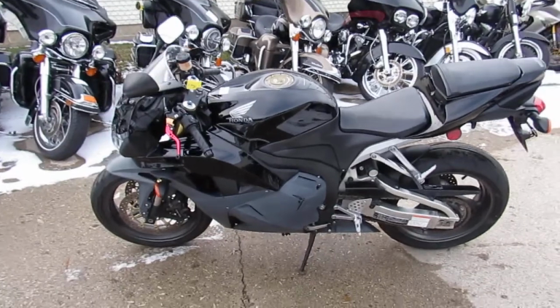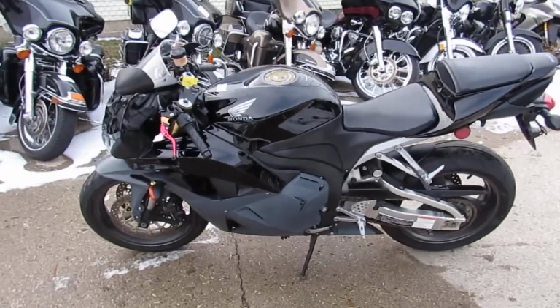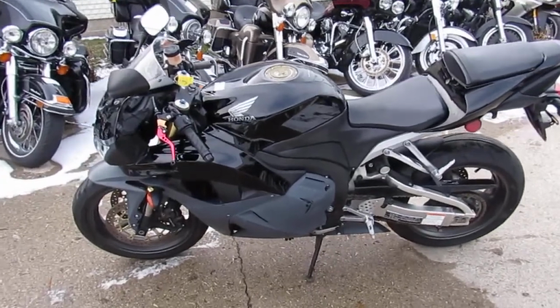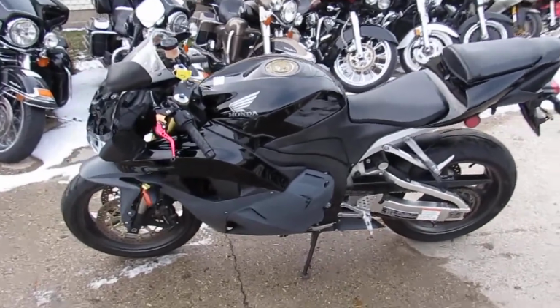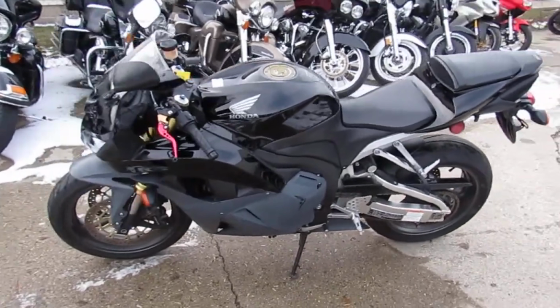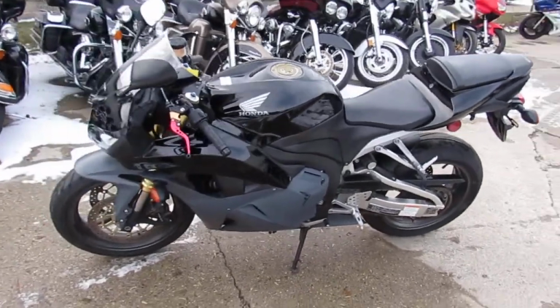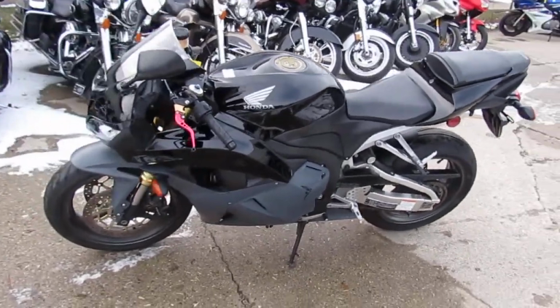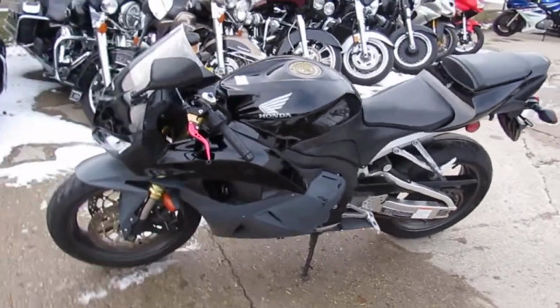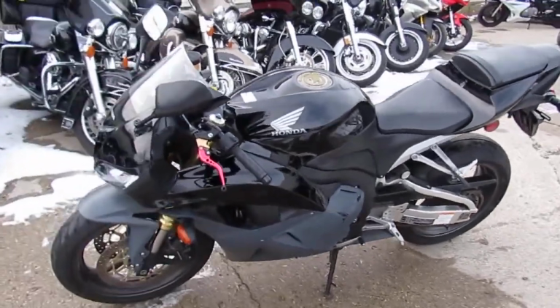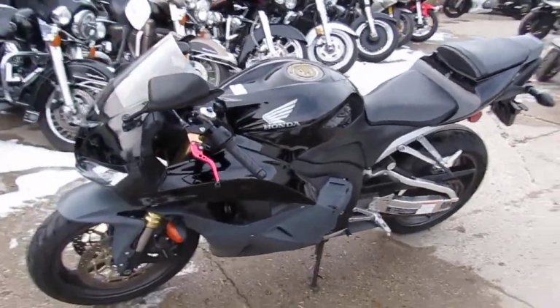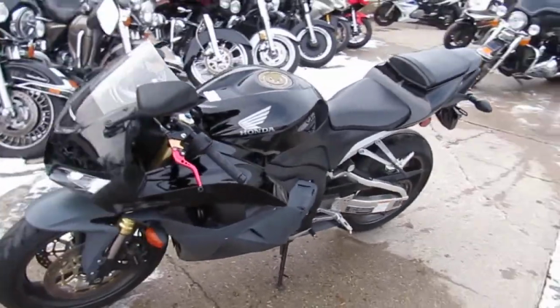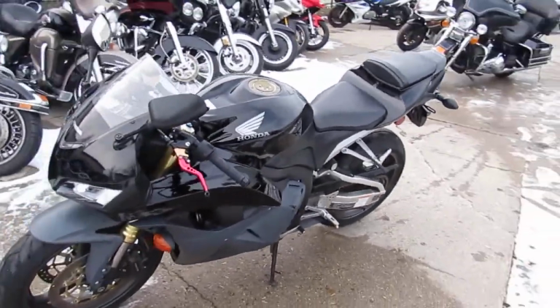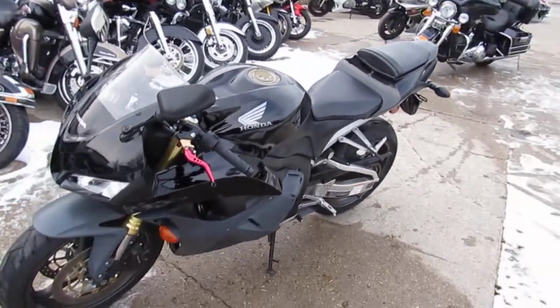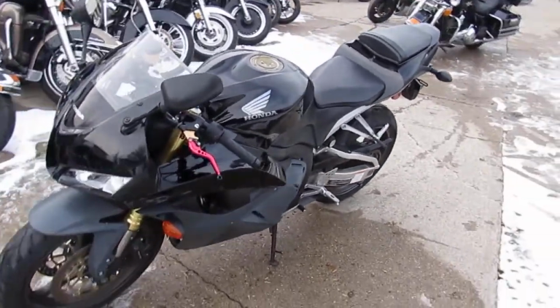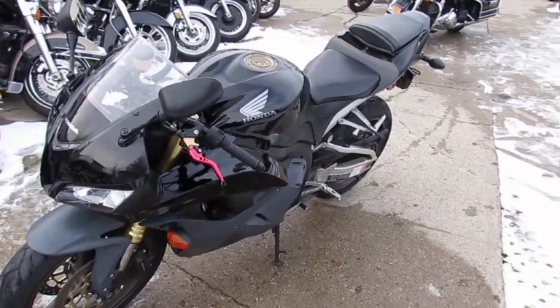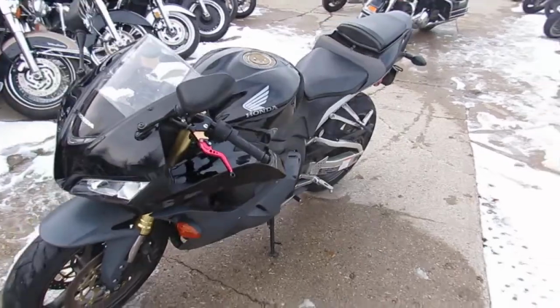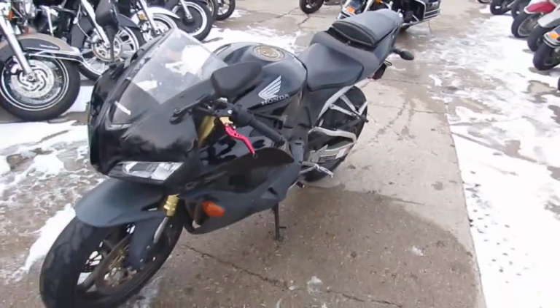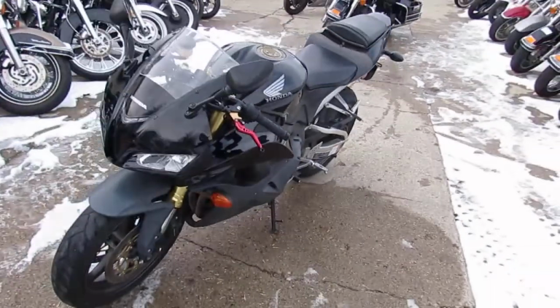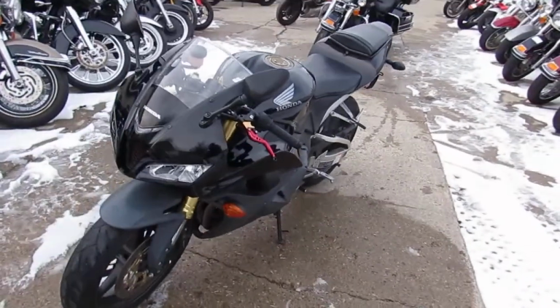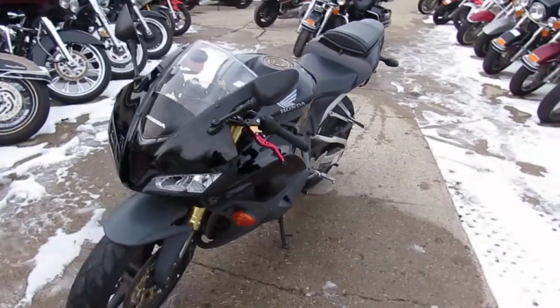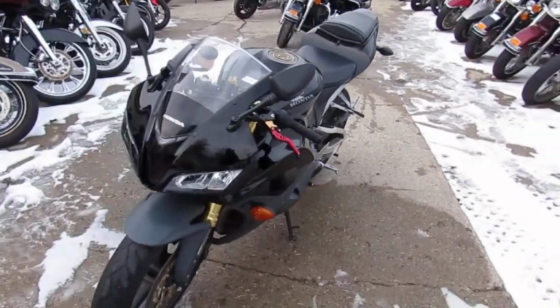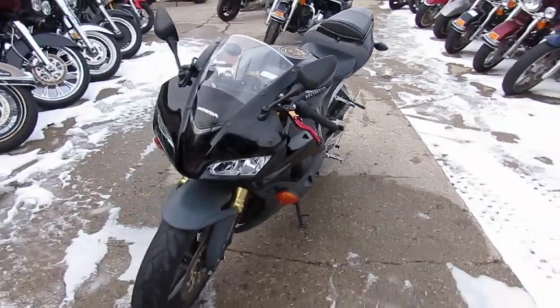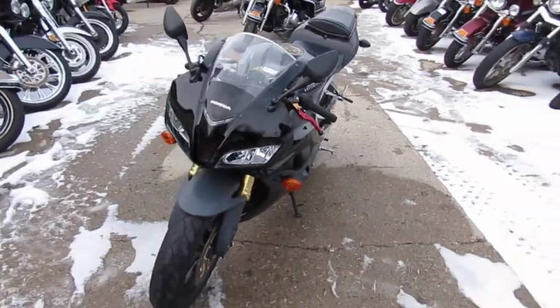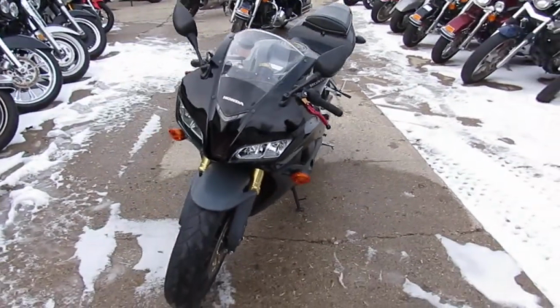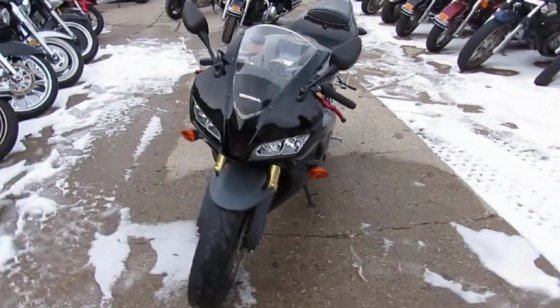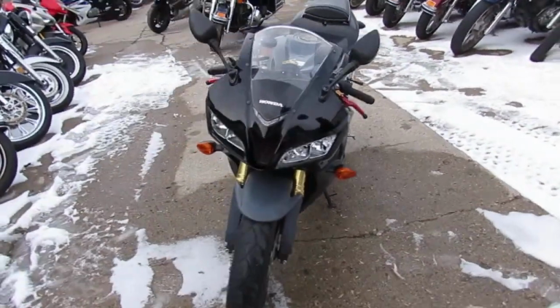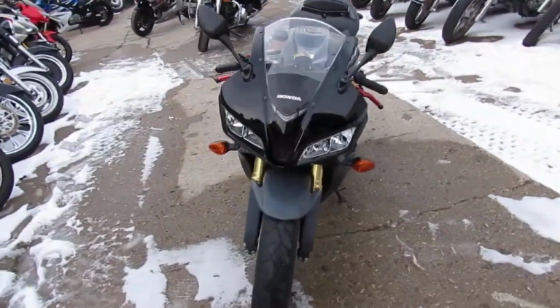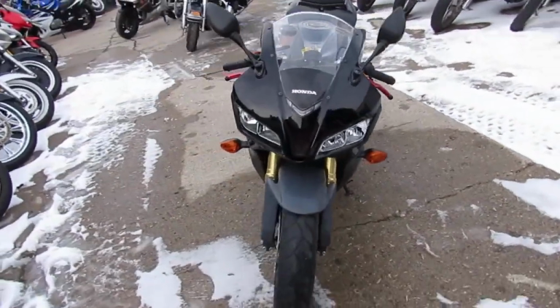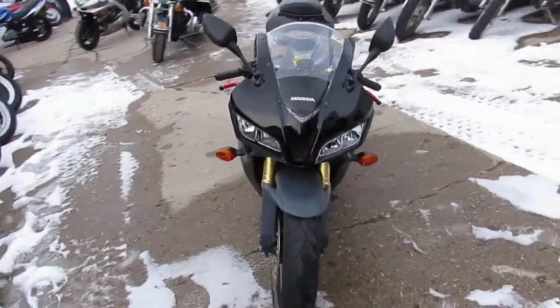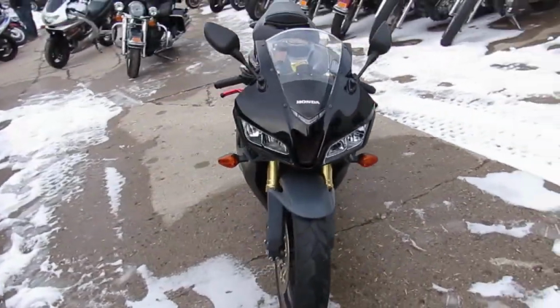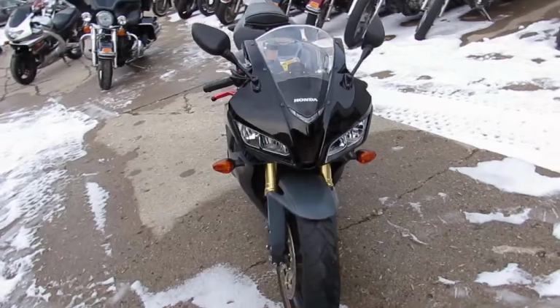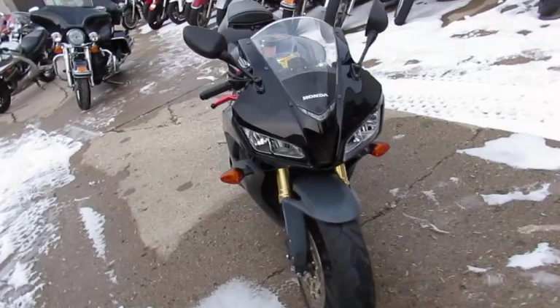Hey guys, it's ApprovalPowersports.com here doing some videos on our used bikes. We've got over 600 used bikes in our showroom for sale. Today I'm going to show you this used Honda CBR 600 for sale.